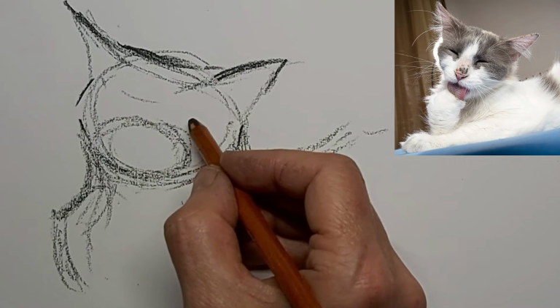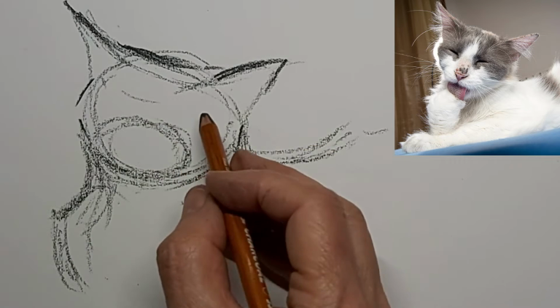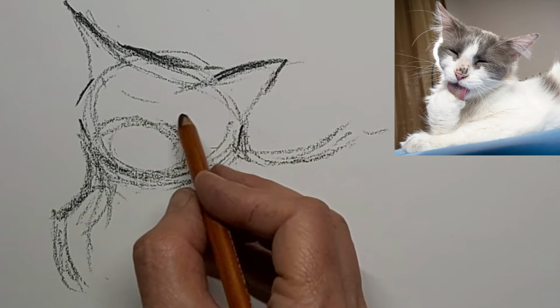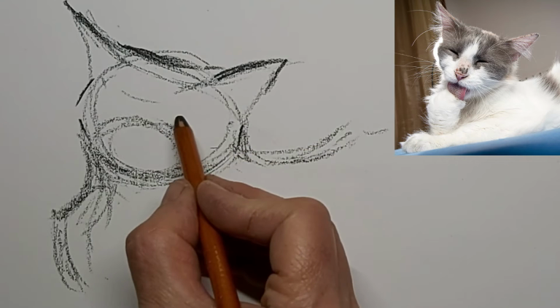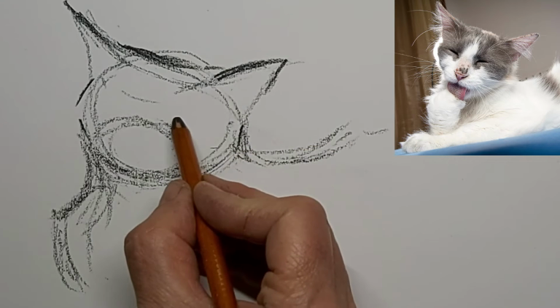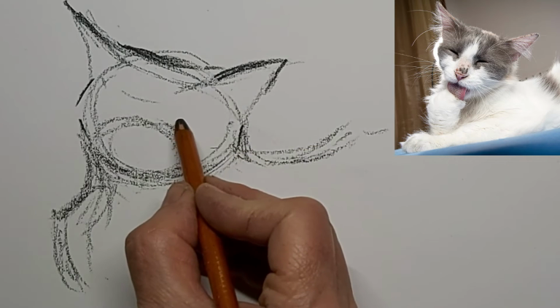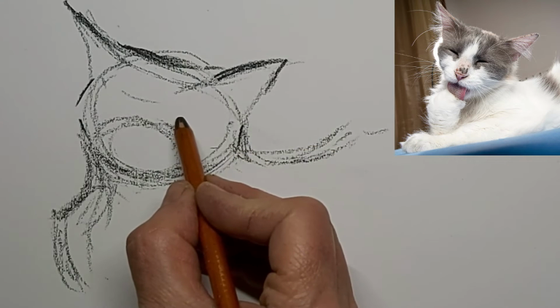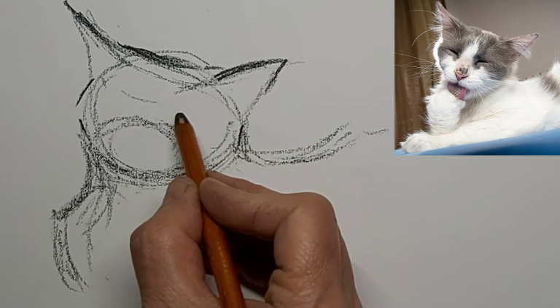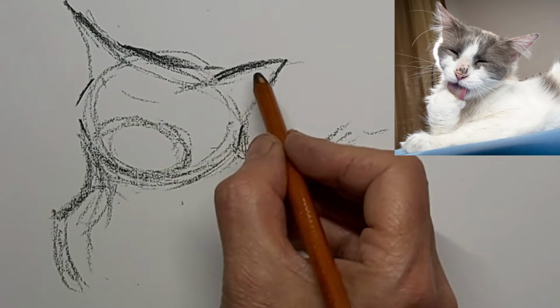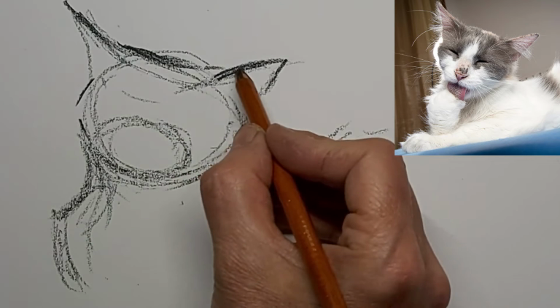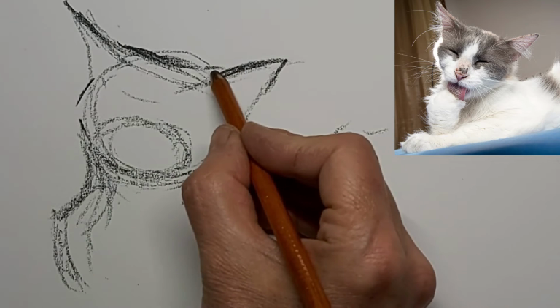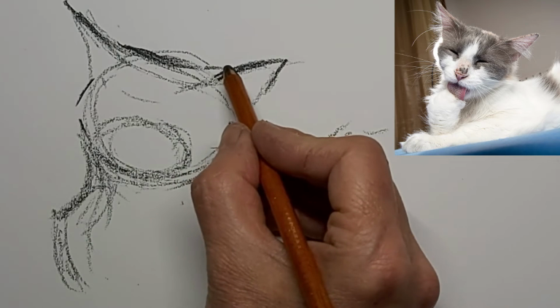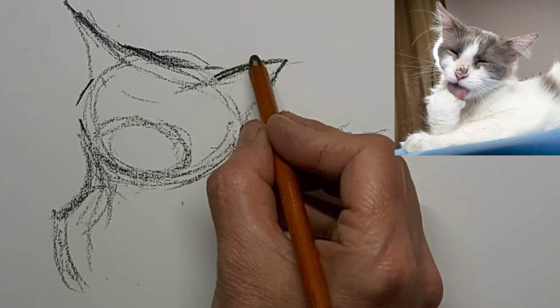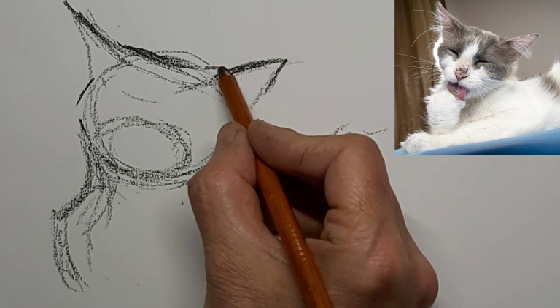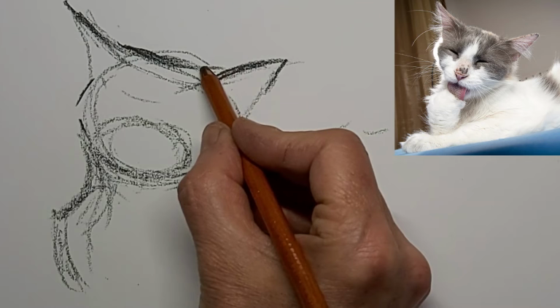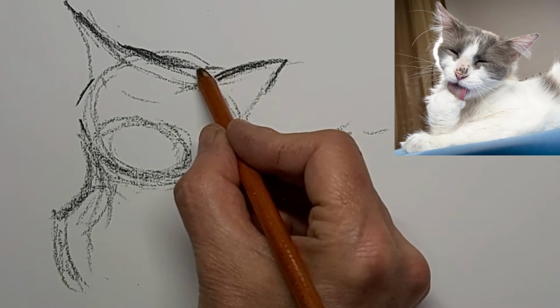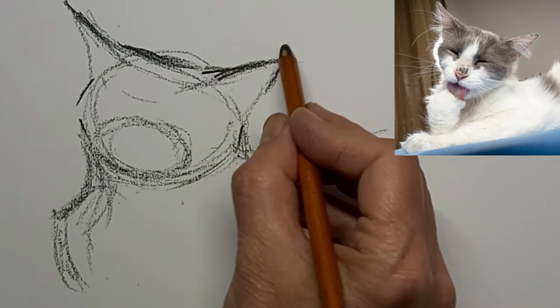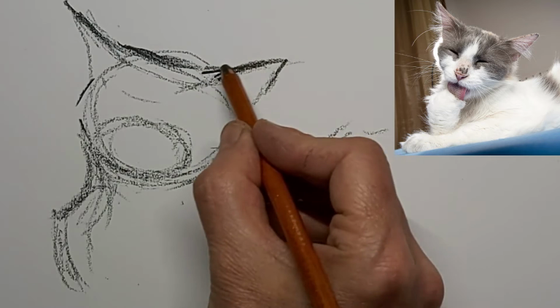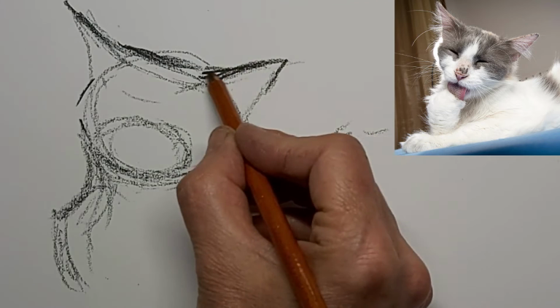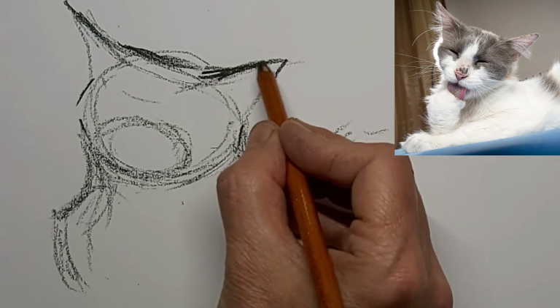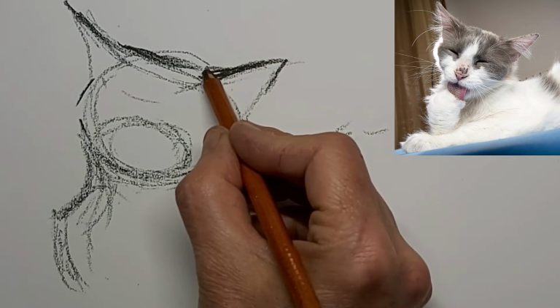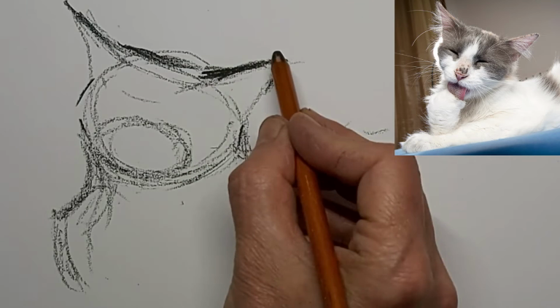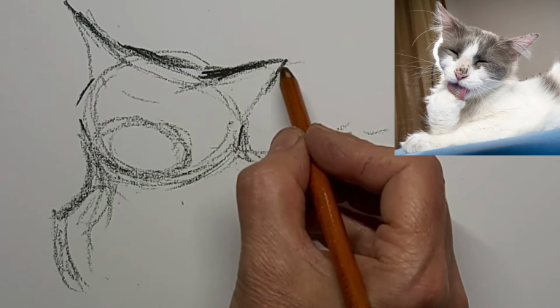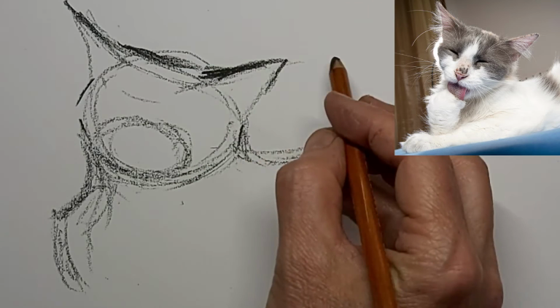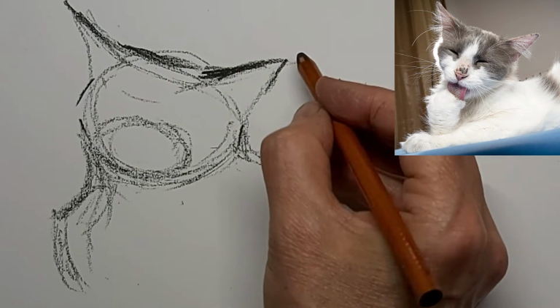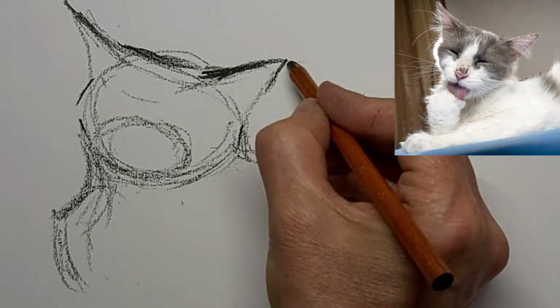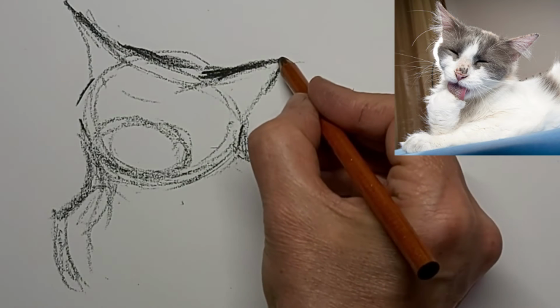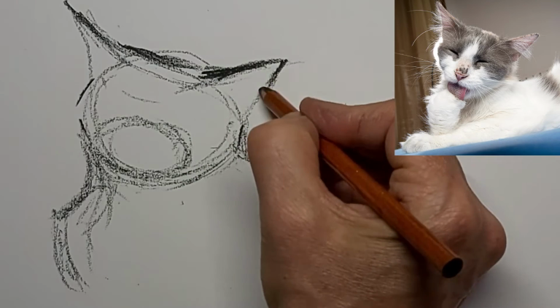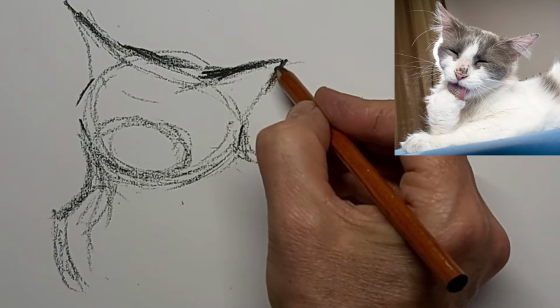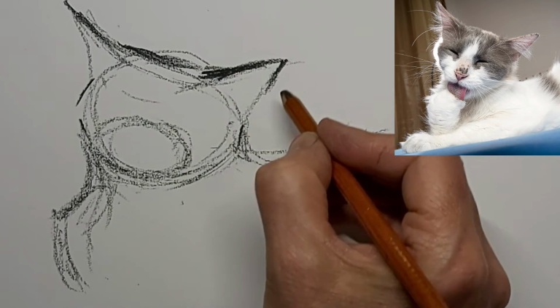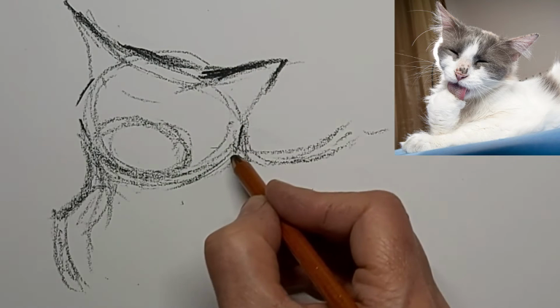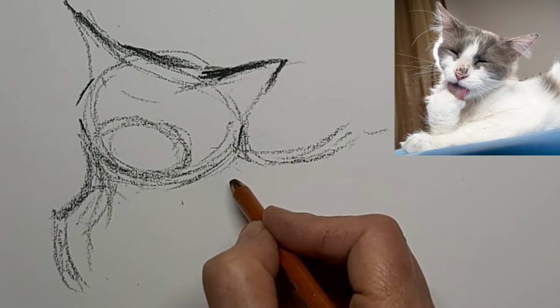This is my second licking cat tutorial. I plan to do a few more.